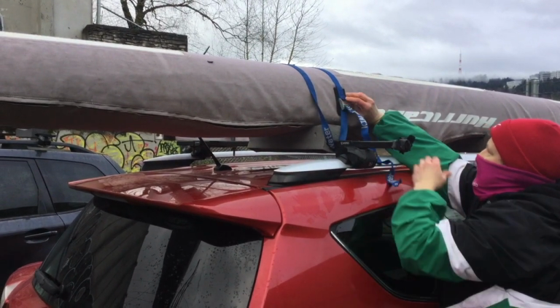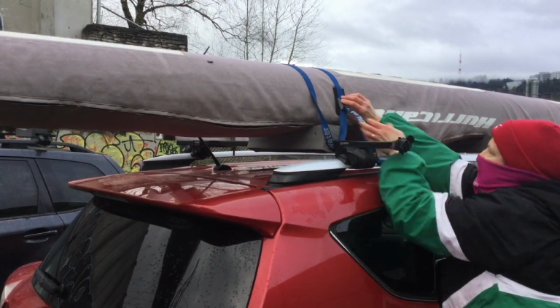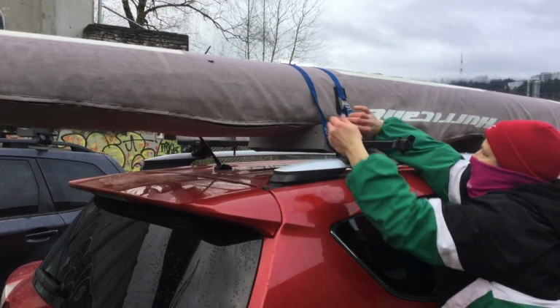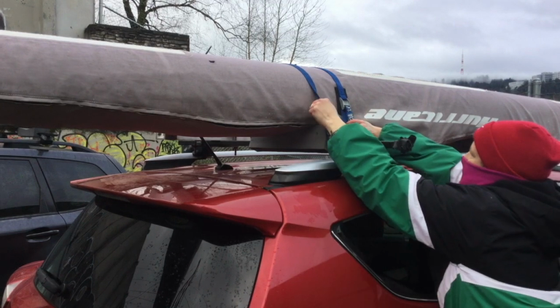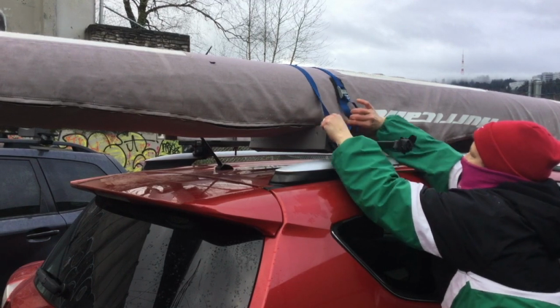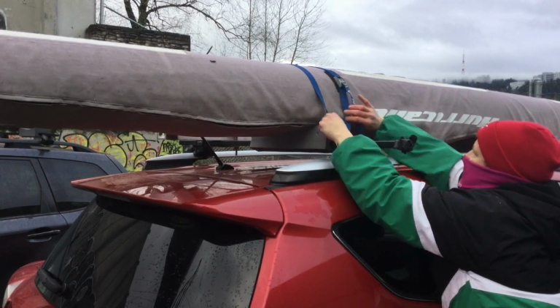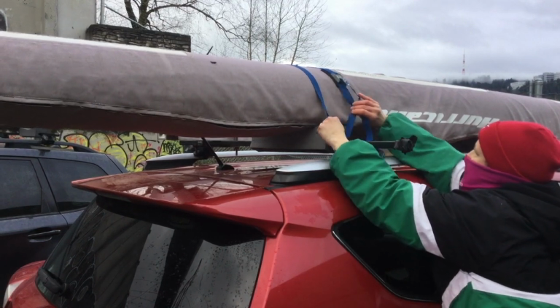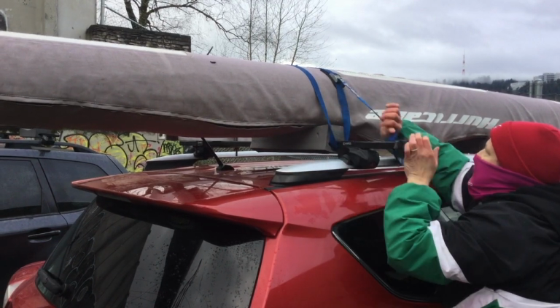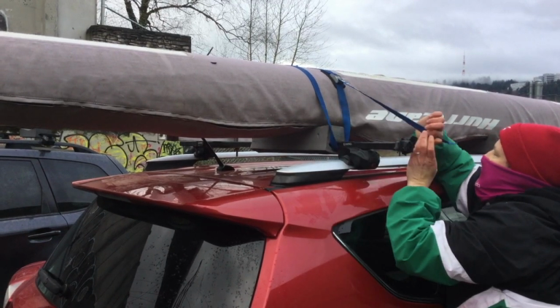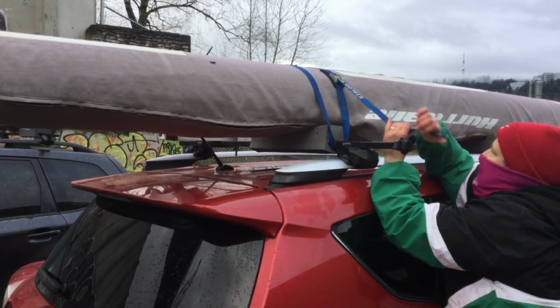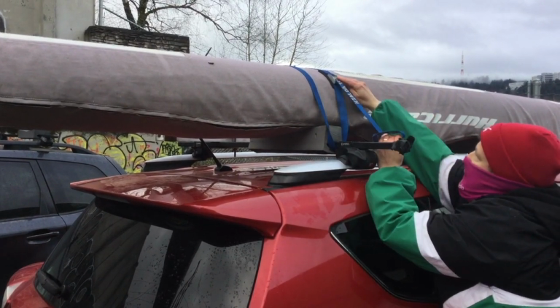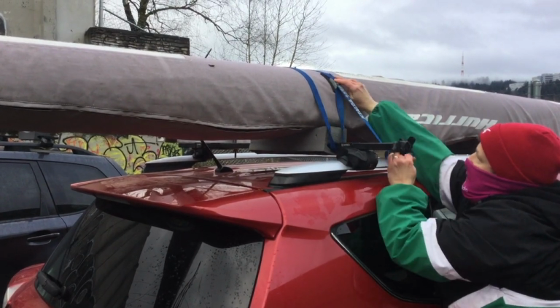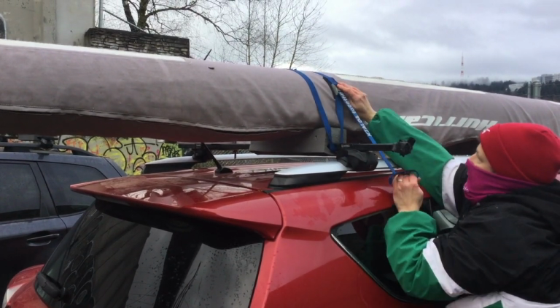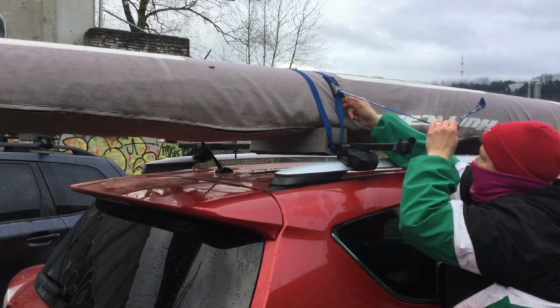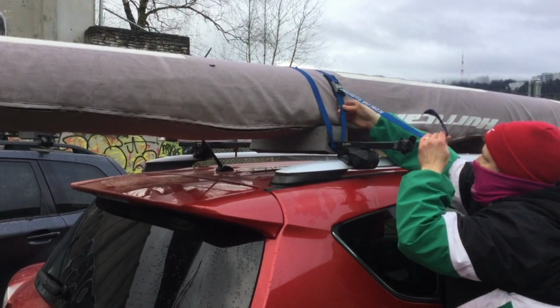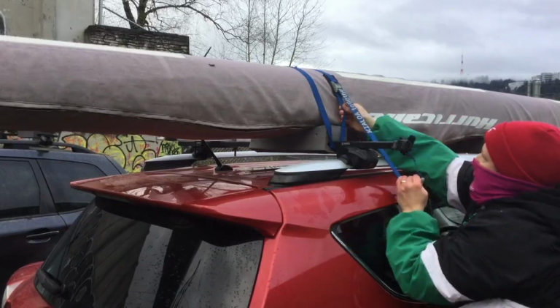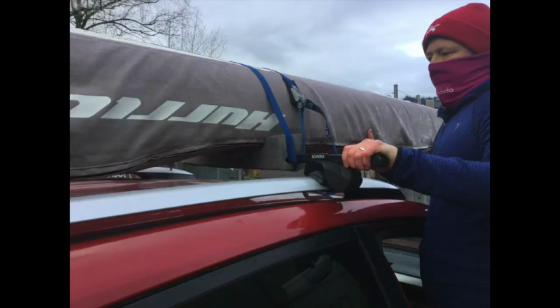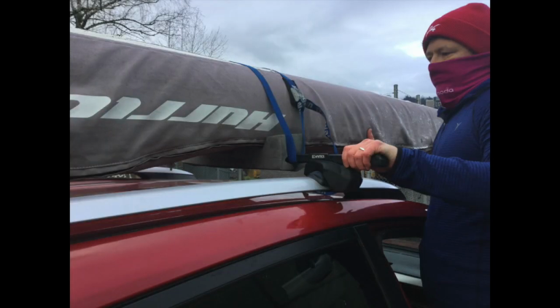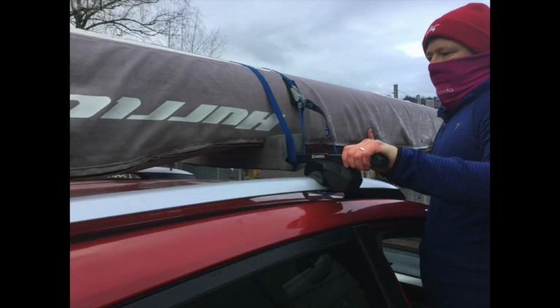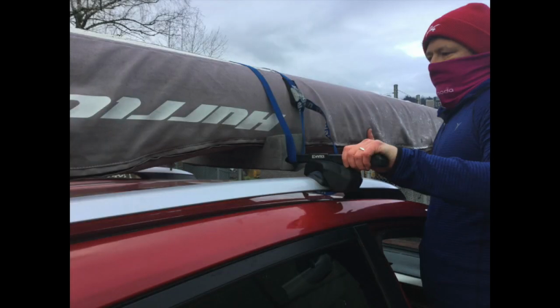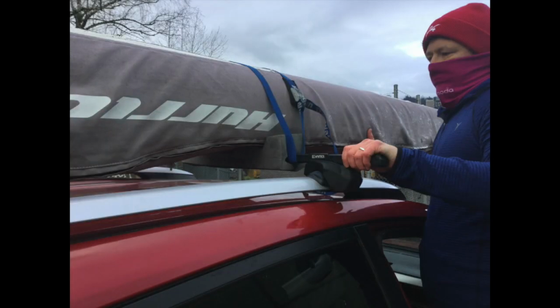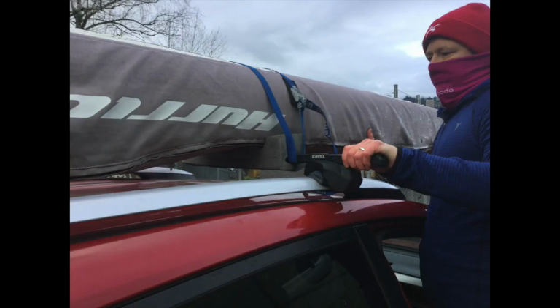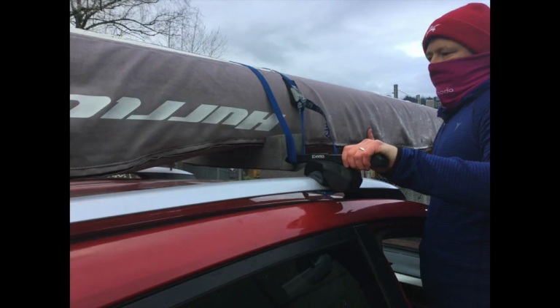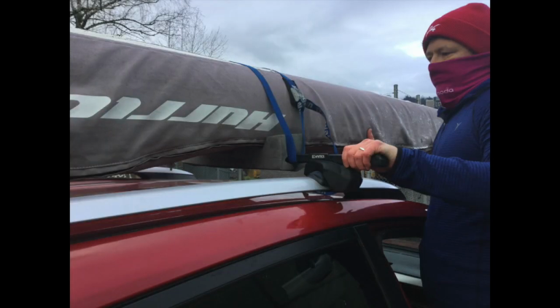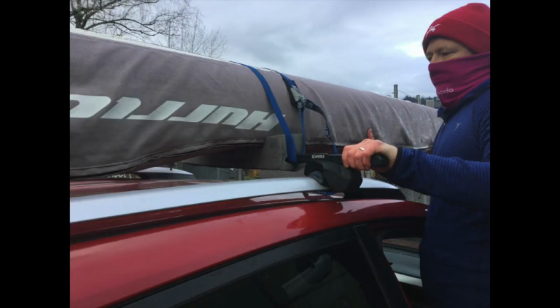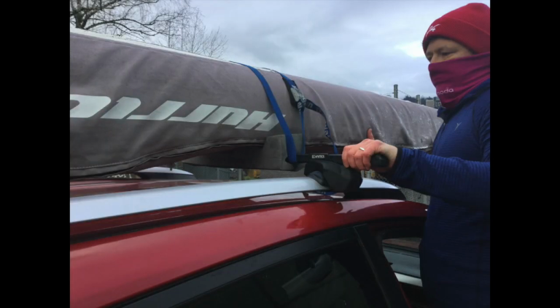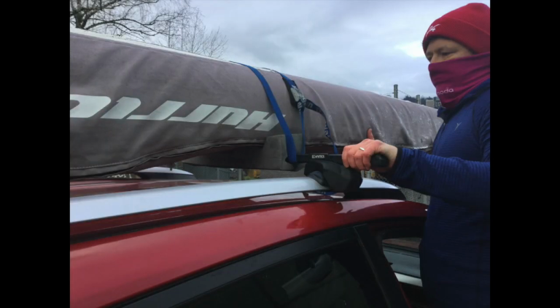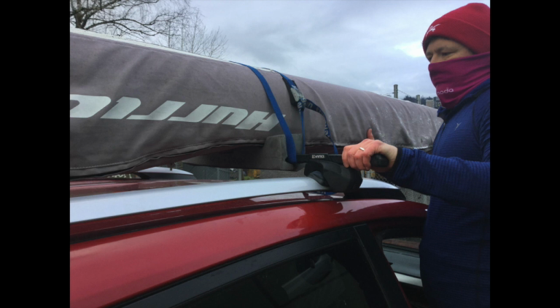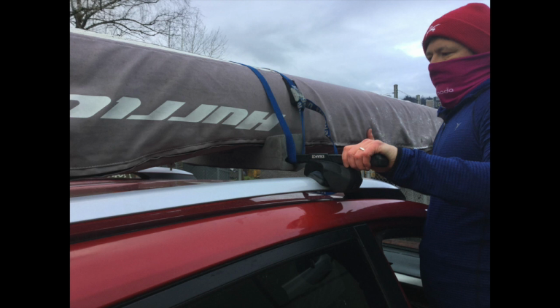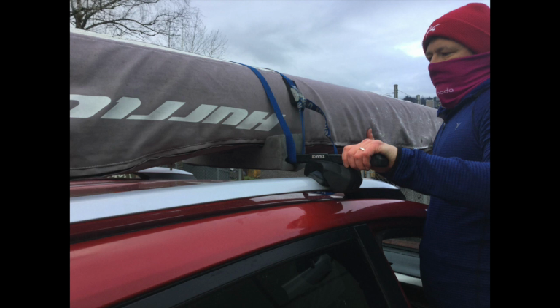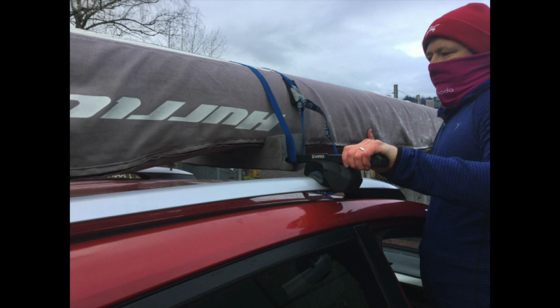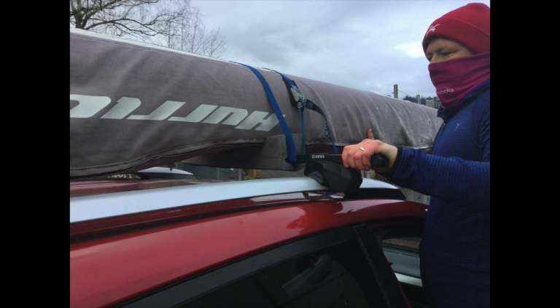Feed it through the buckle and tighten. Snap it with your finger — it should be tight enough to twang, but you shouldn't hear your boat crack. Recheck the tension after you've driven a few blocks. If your boat is shaking, your straps are too loose.